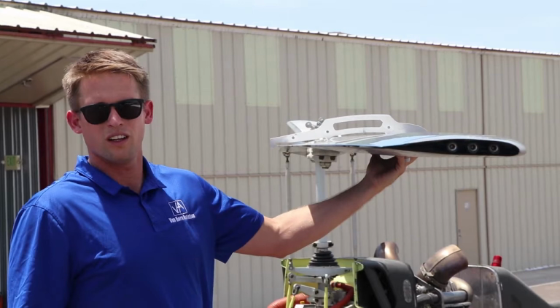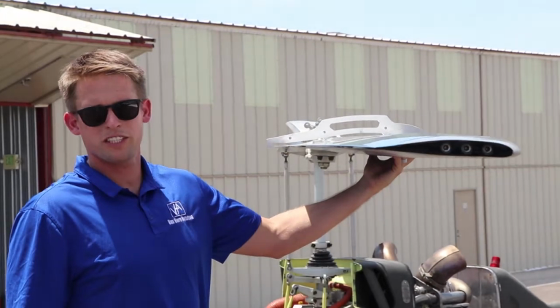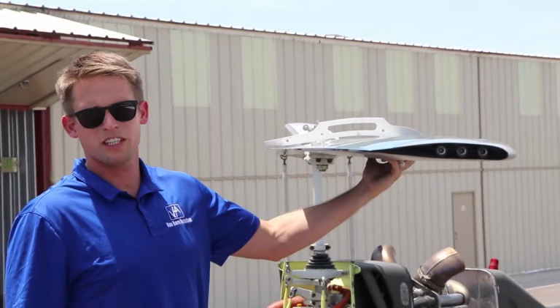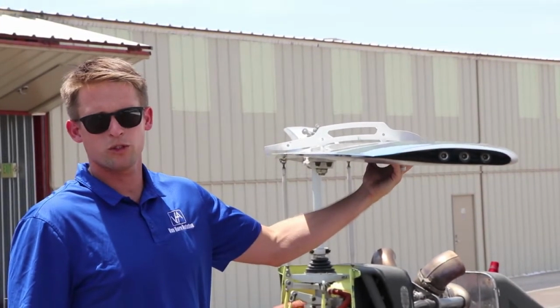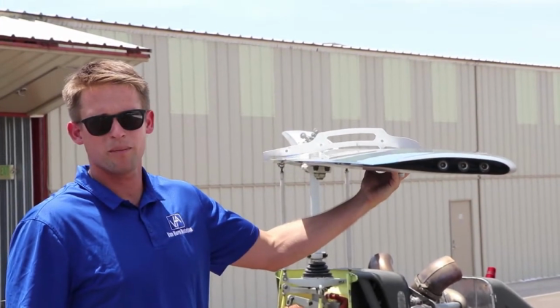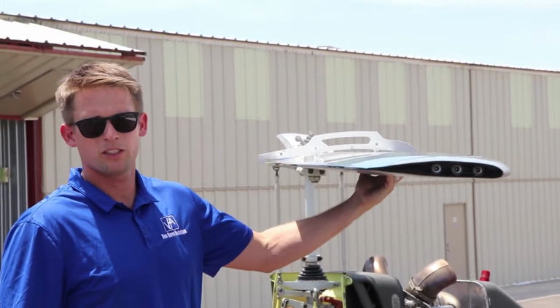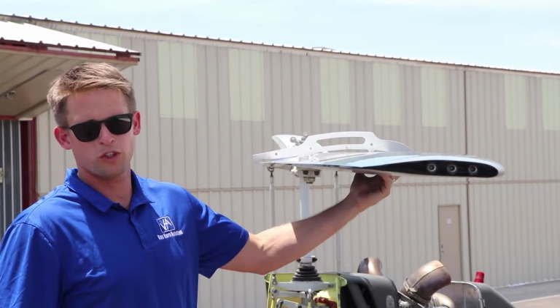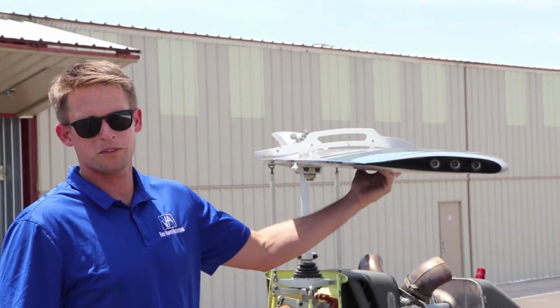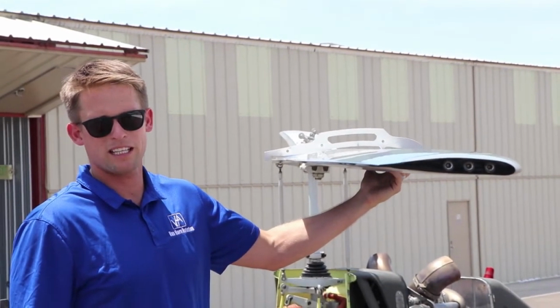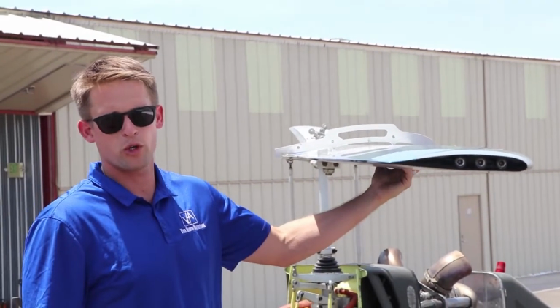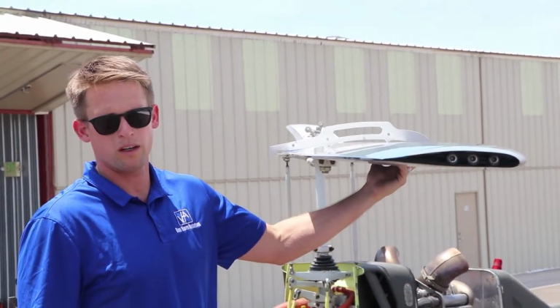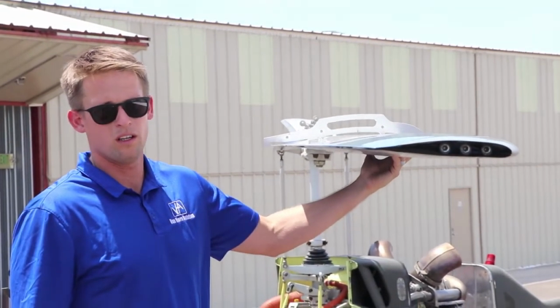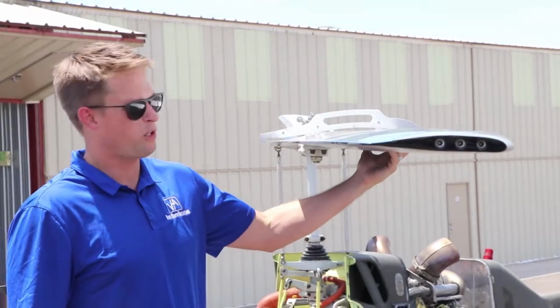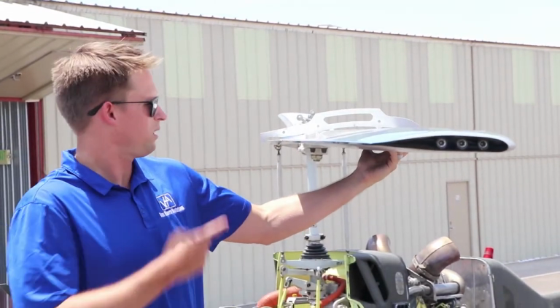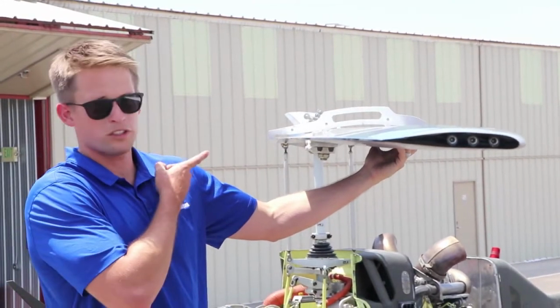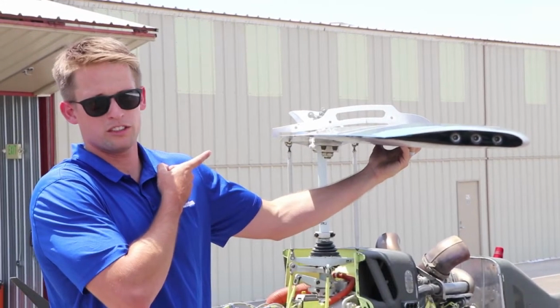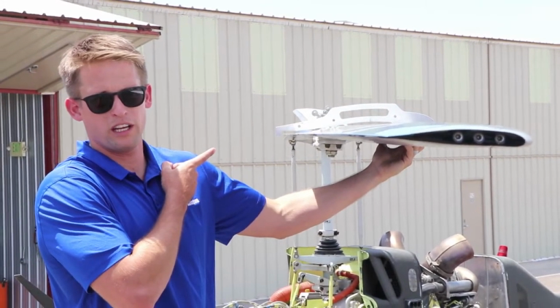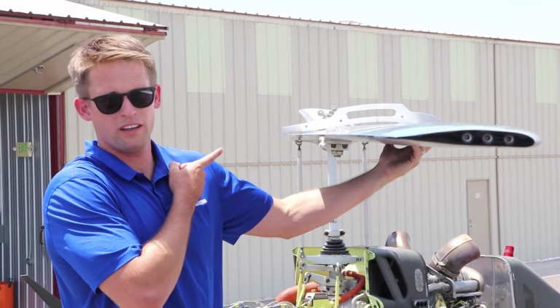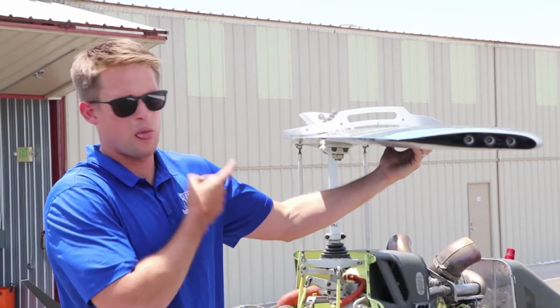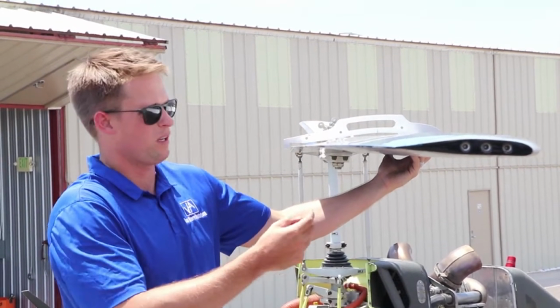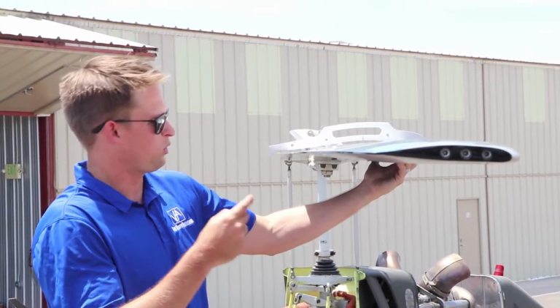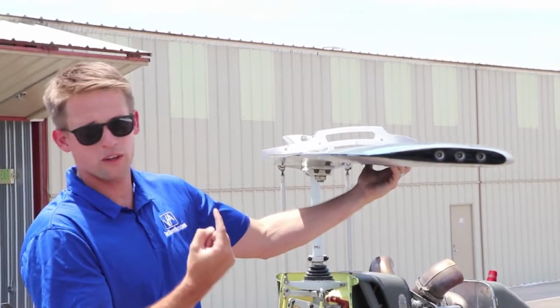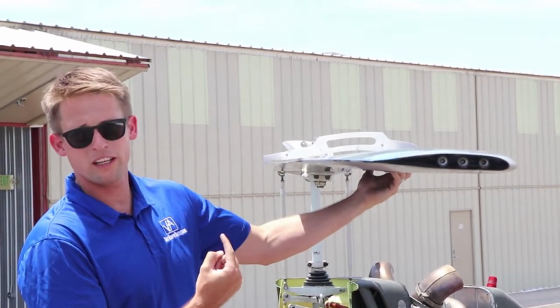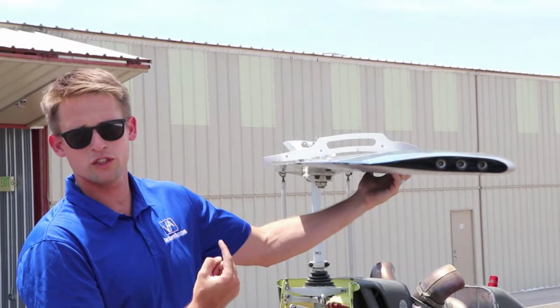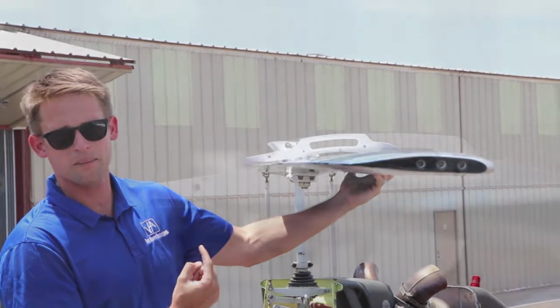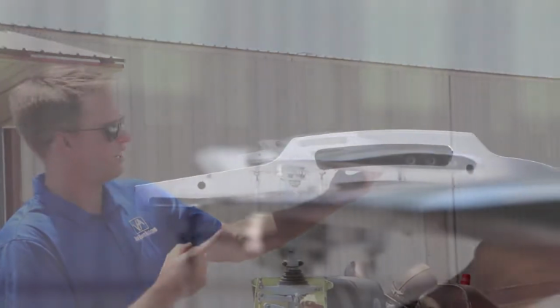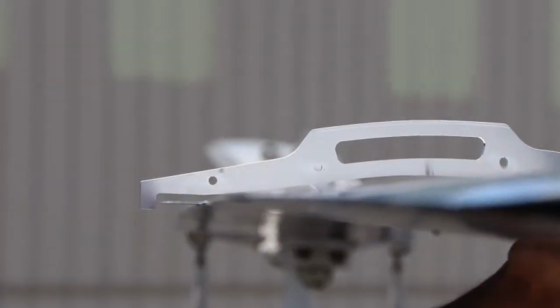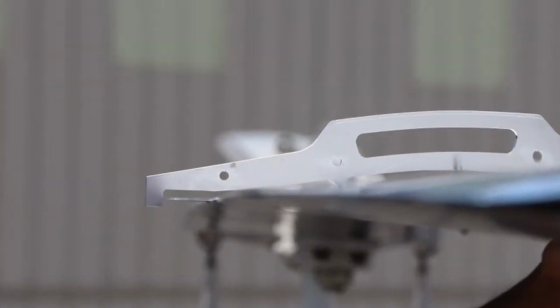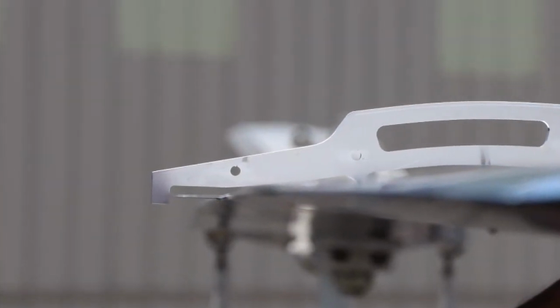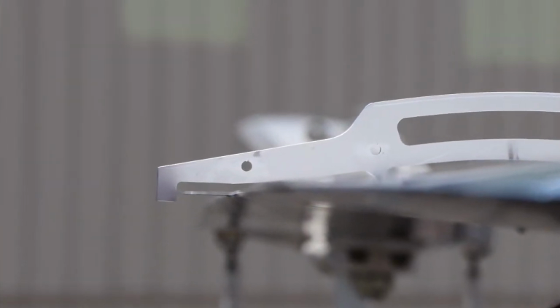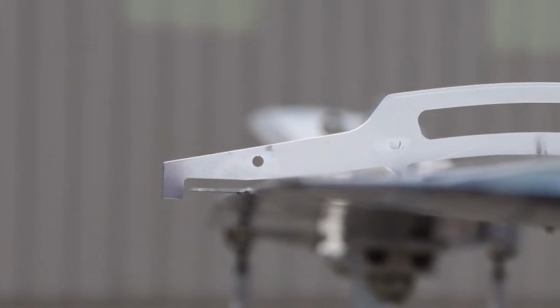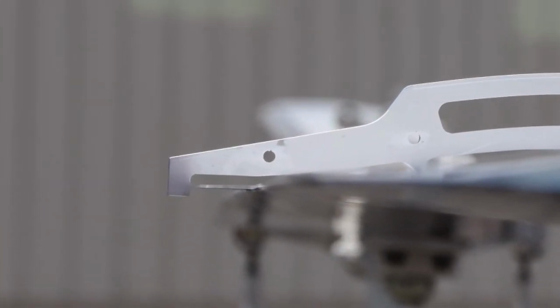The first step in adjusting our trim tab is to ensure that the trim tab is at a zero degree angle. To do that, we install our zero degree indicator and you look down the trailing edge of the trim tab and ensure that it is in line with the indicator on back of the tool.